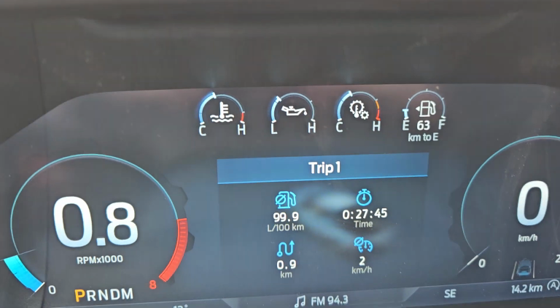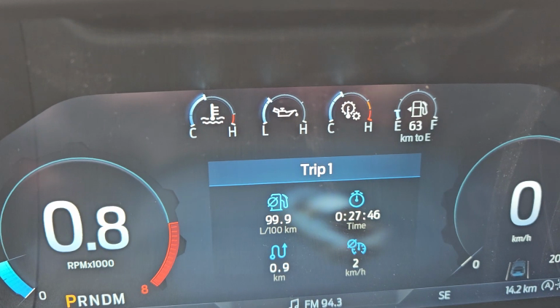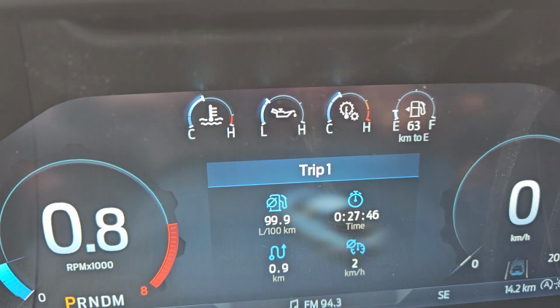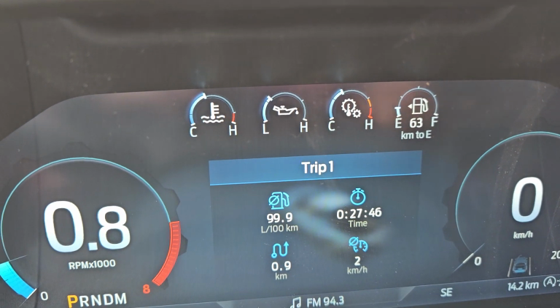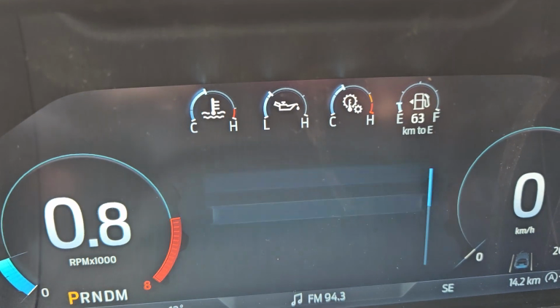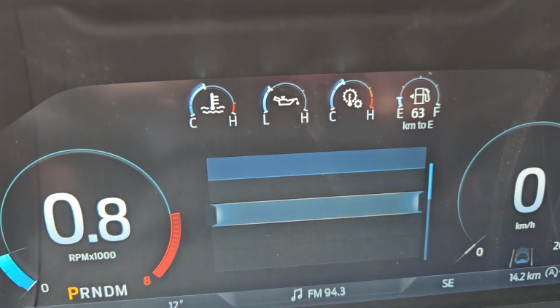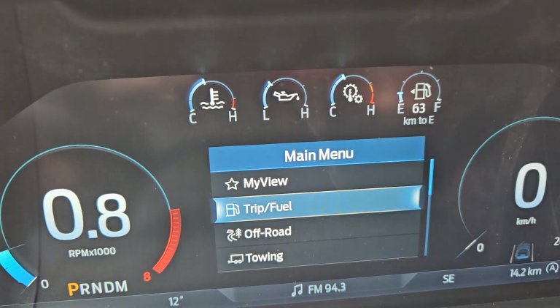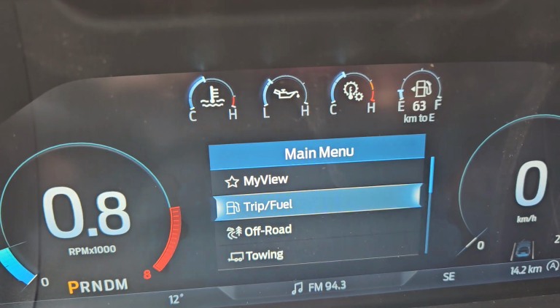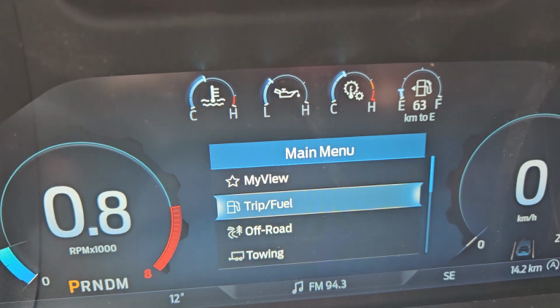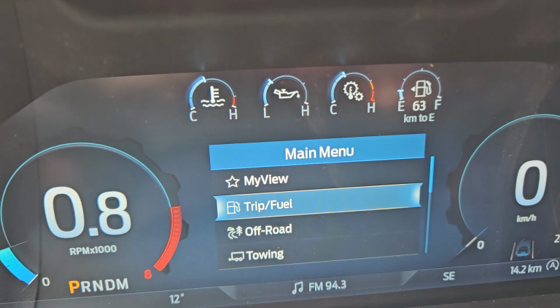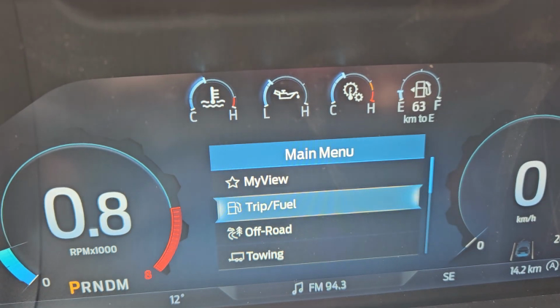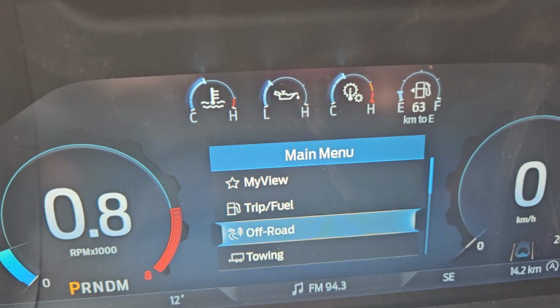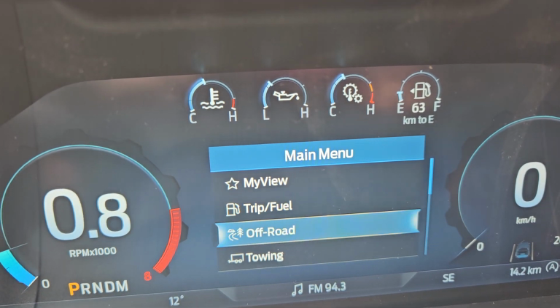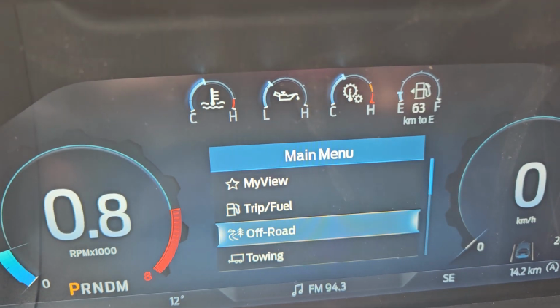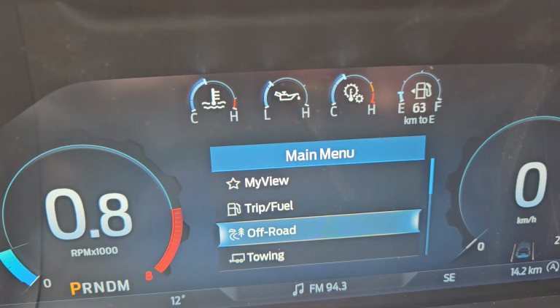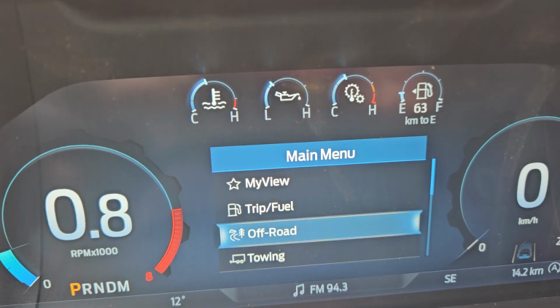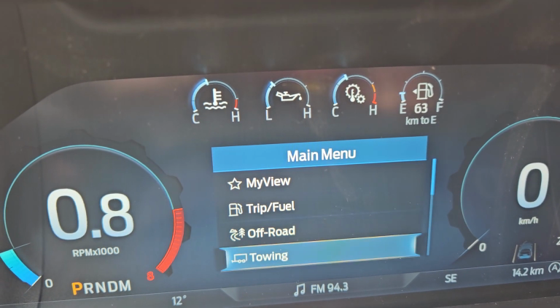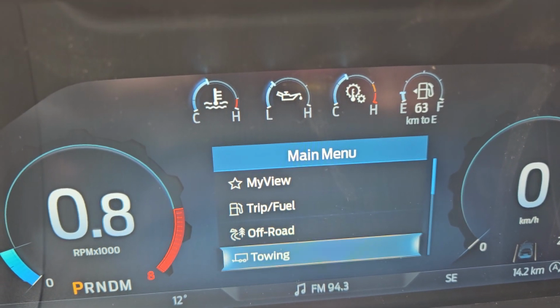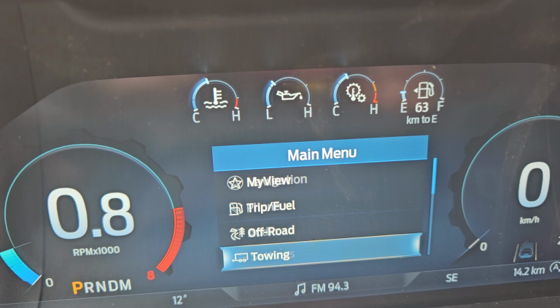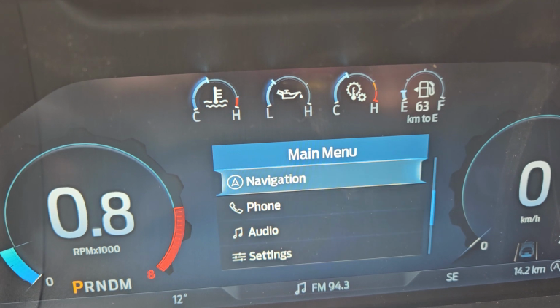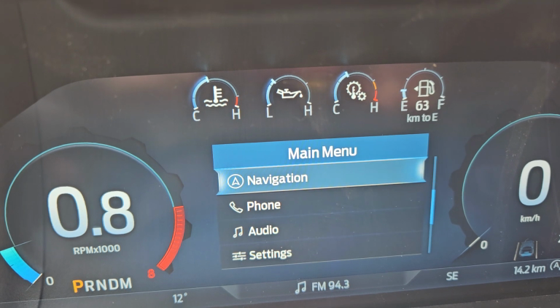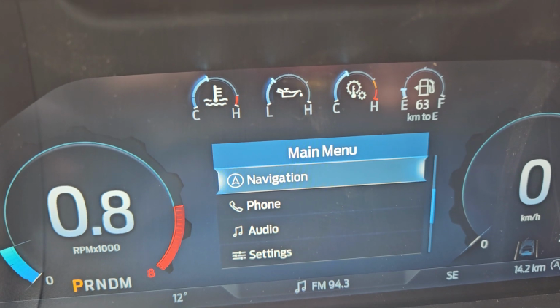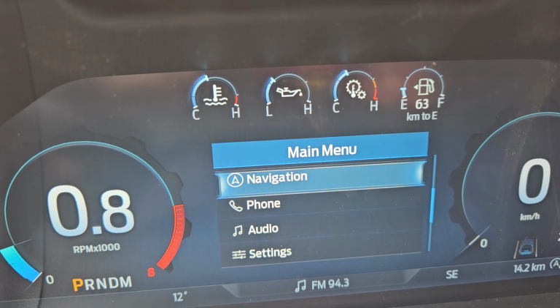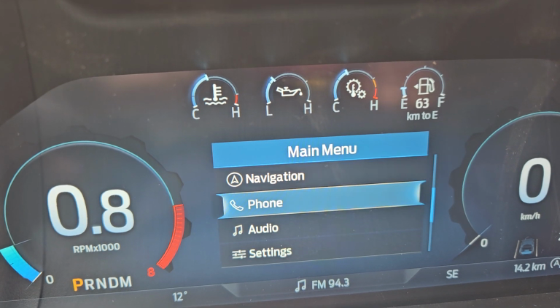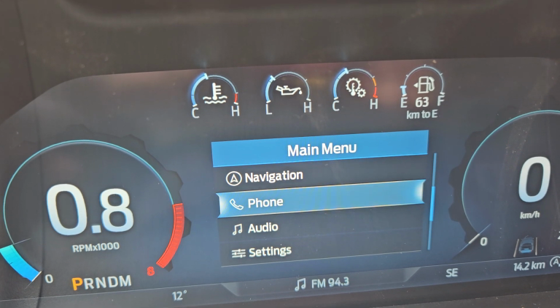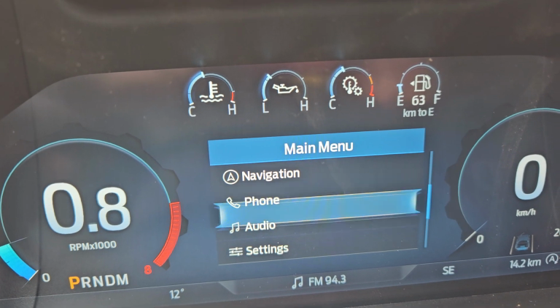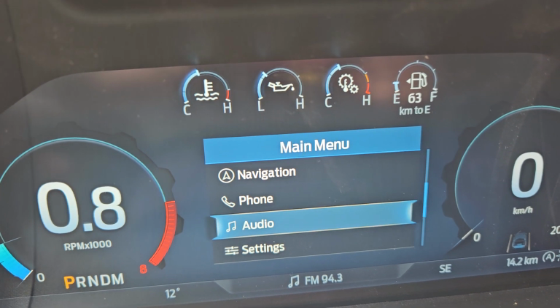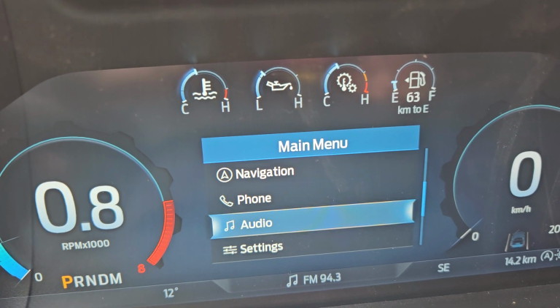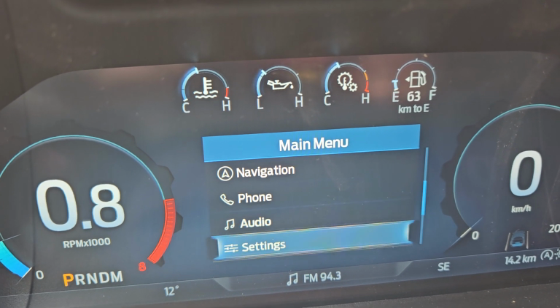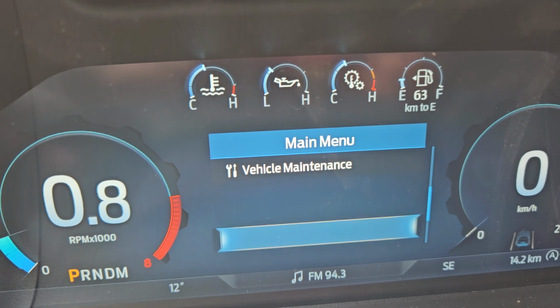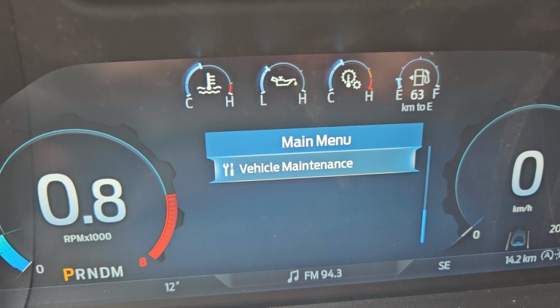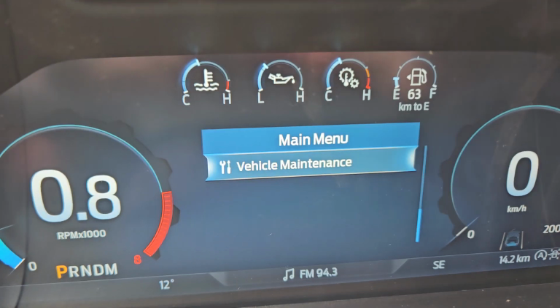Looking at your main screen, you do have my view, trip and fuel, off-road, towing, navigation, phone, audio, and other settings.